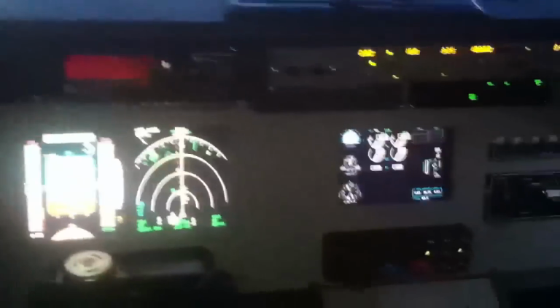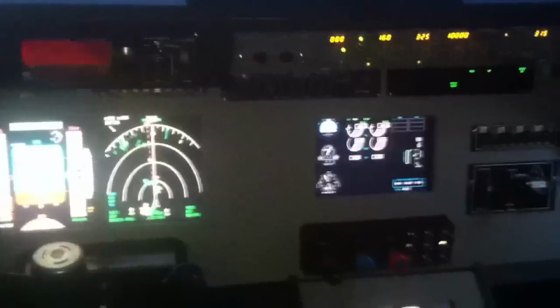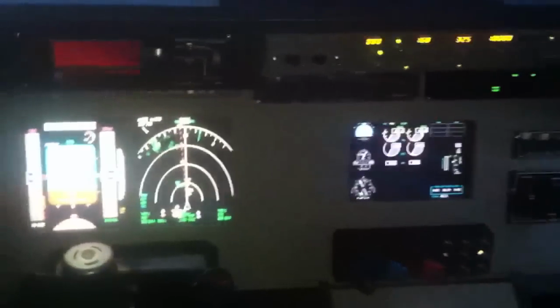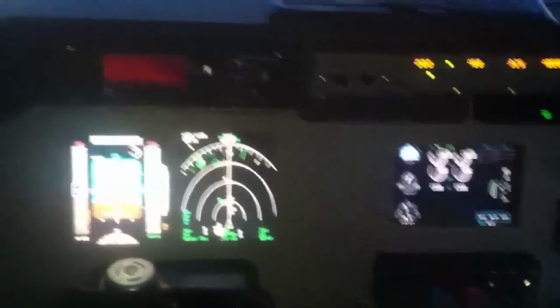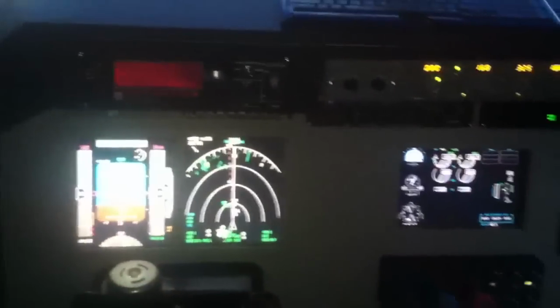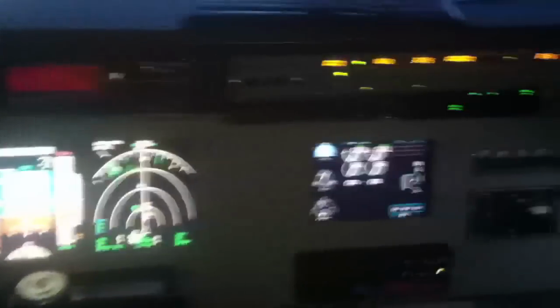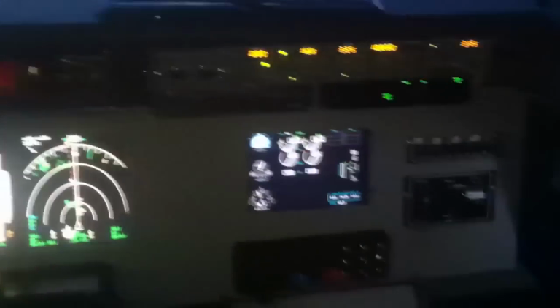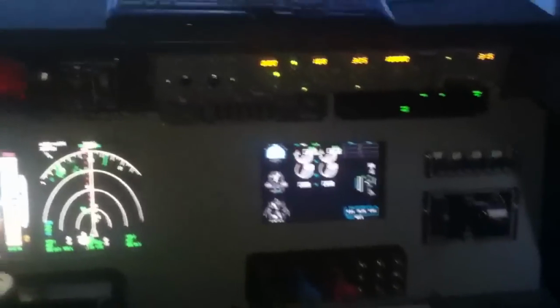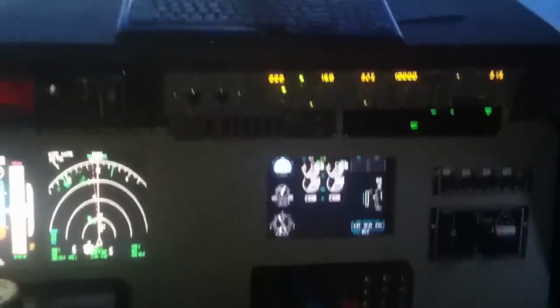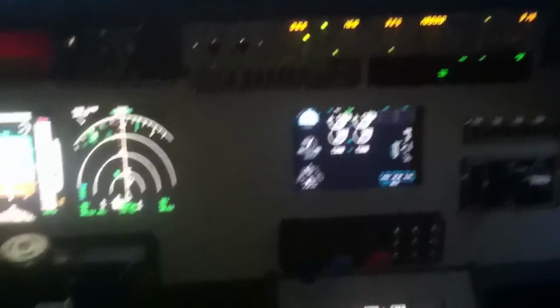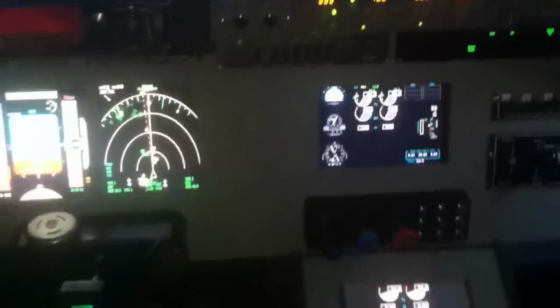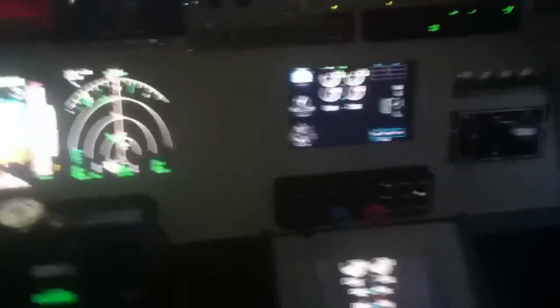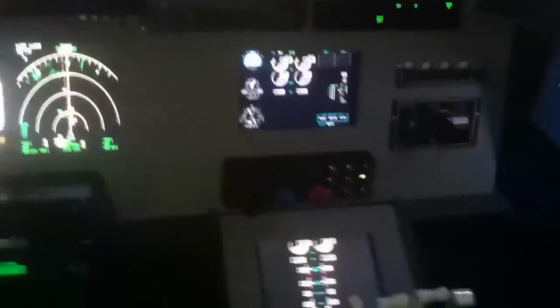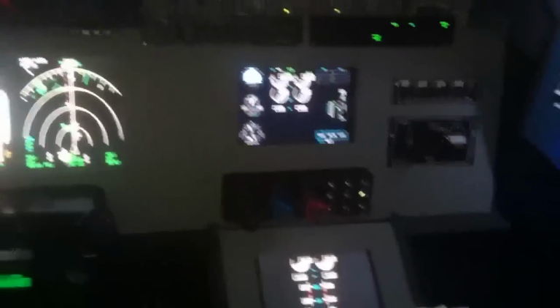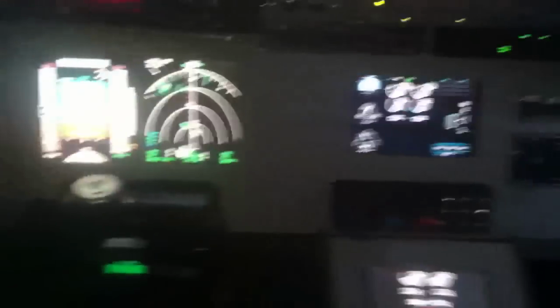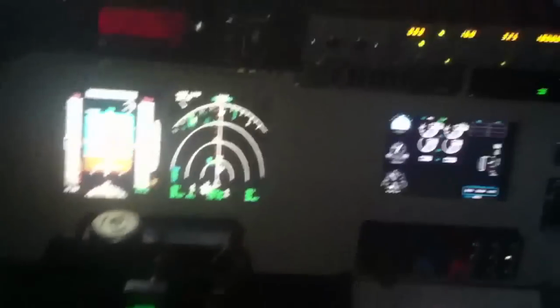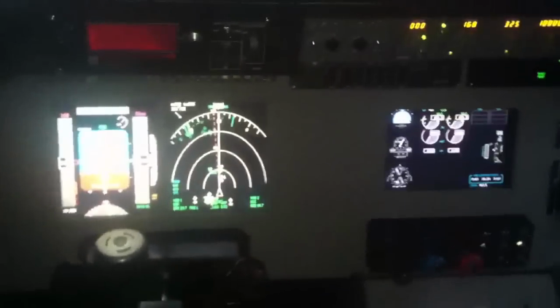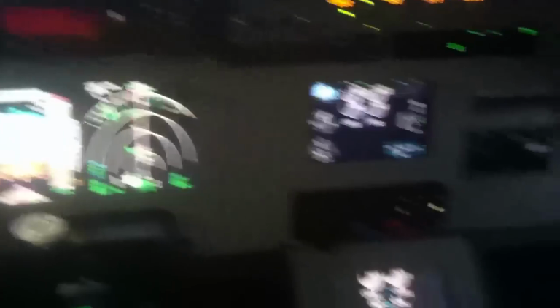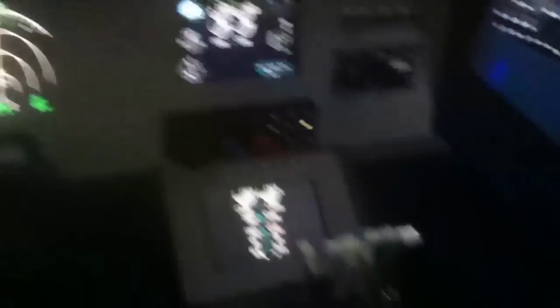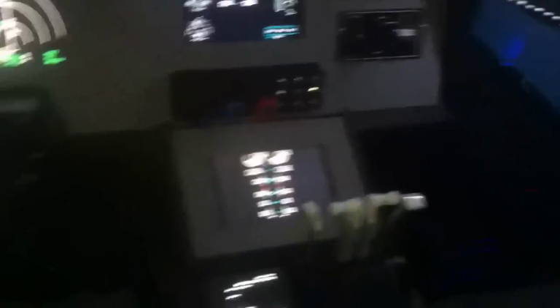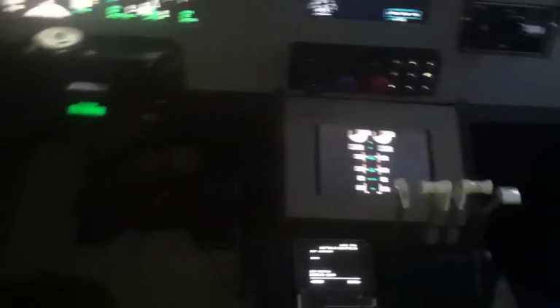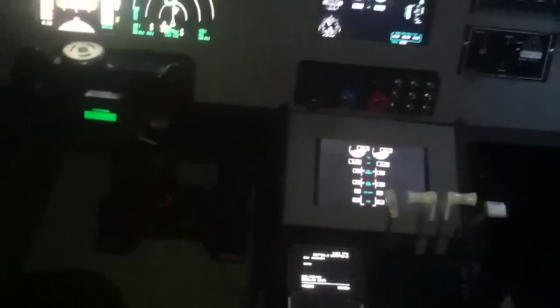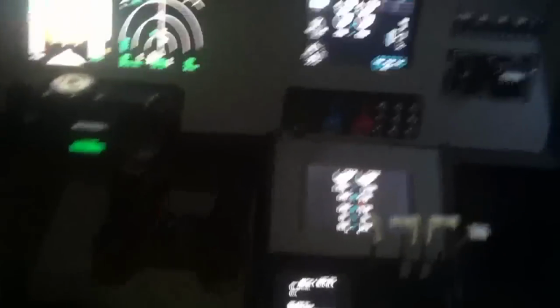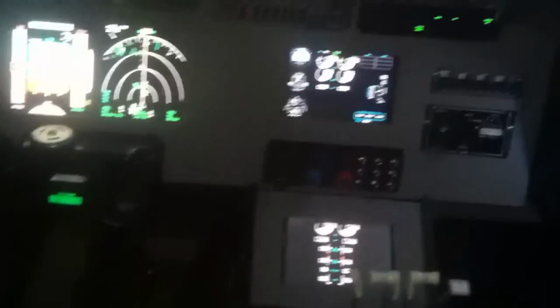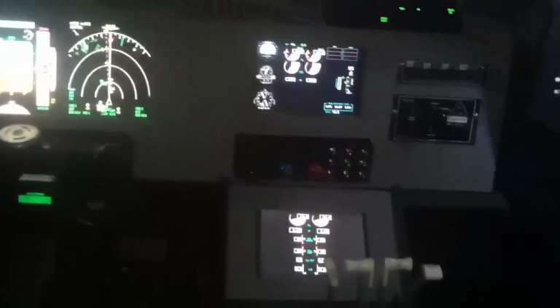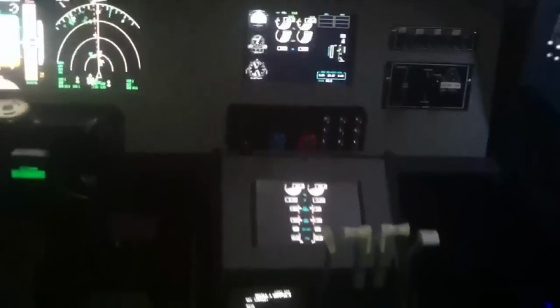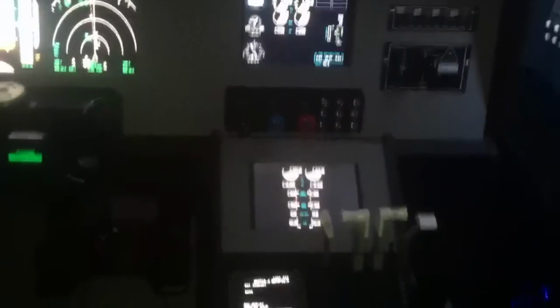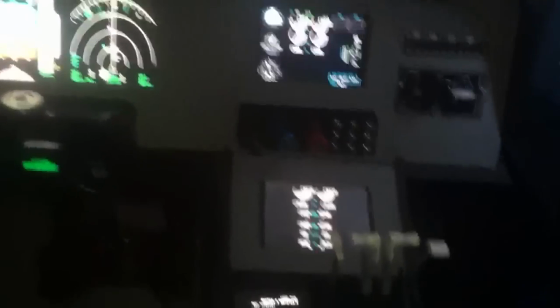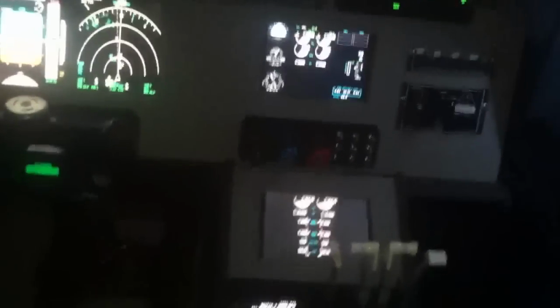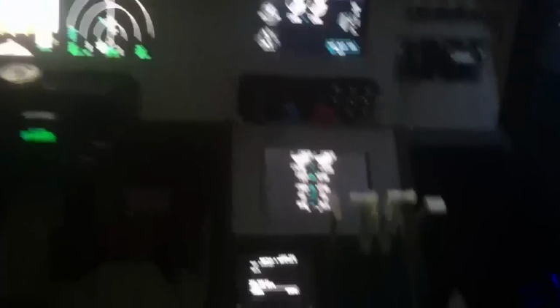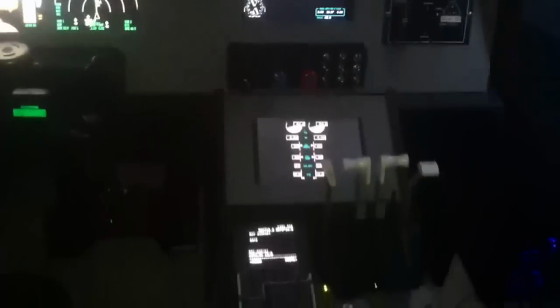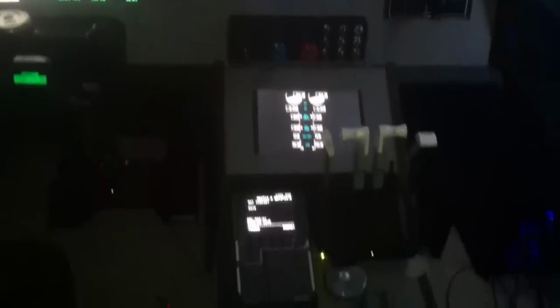Still running iFly's Cockpit Builders Edition software. Love it. Not to say I'm not playing around with ProSim, because I really like it too.